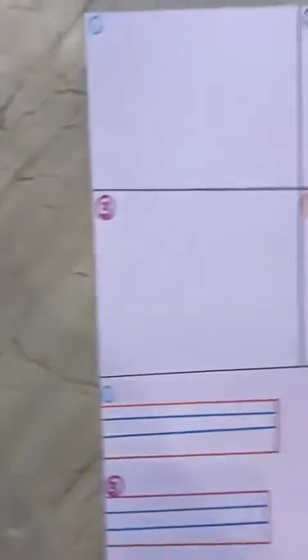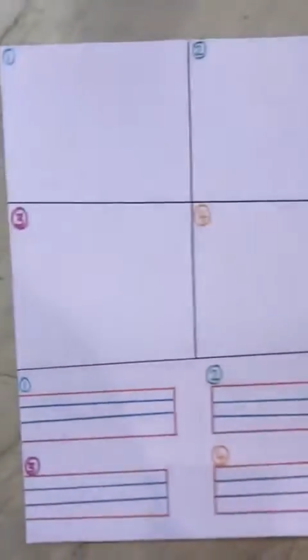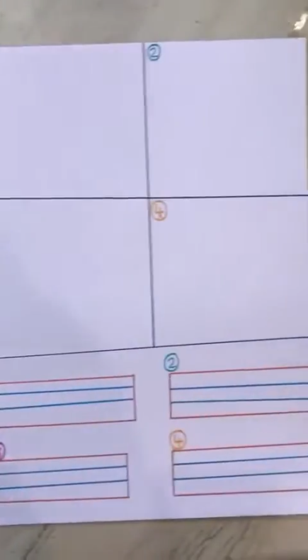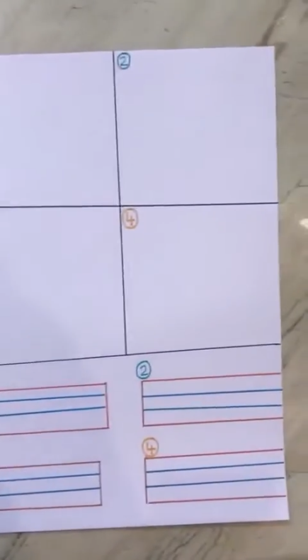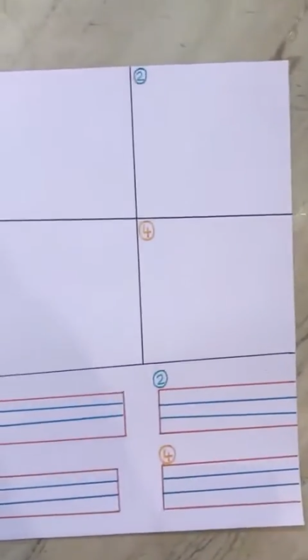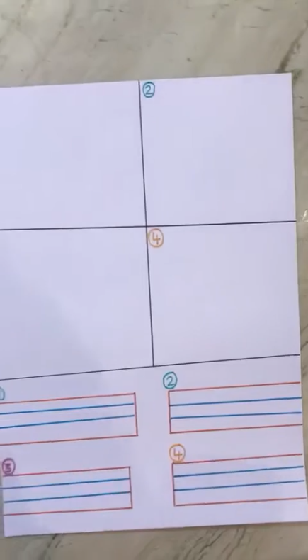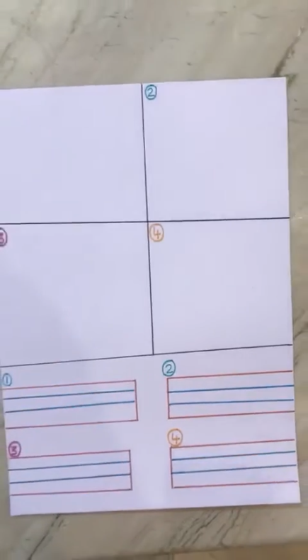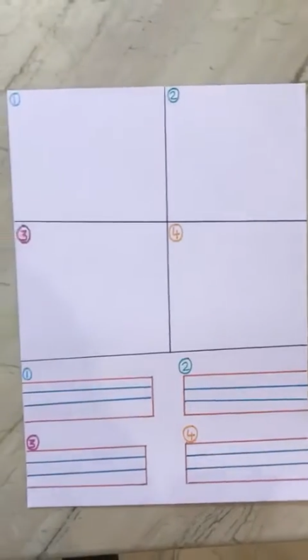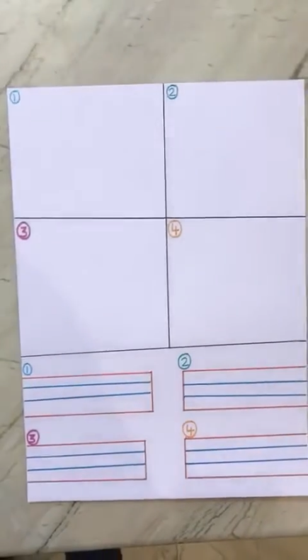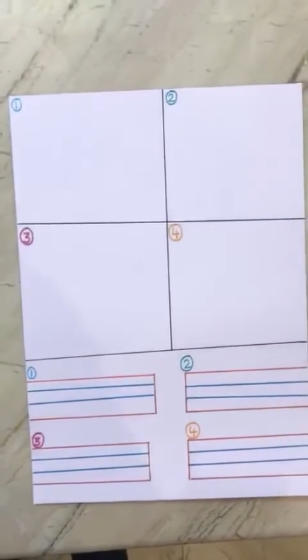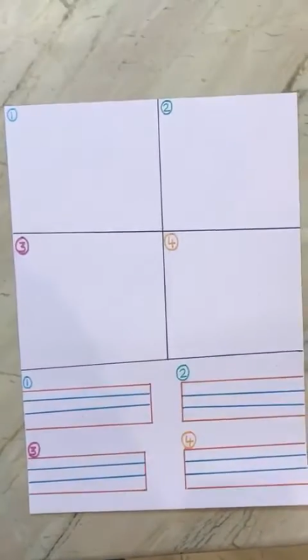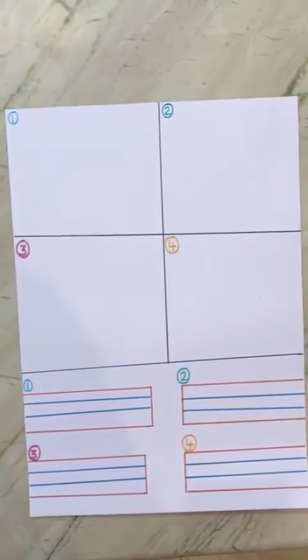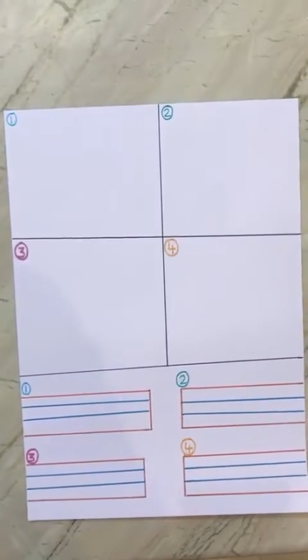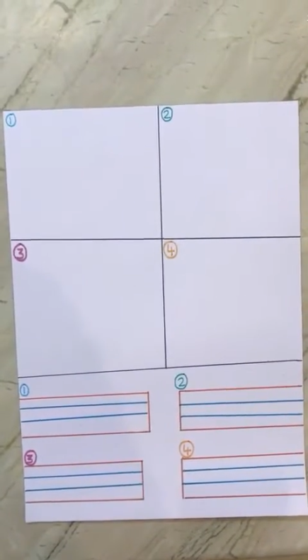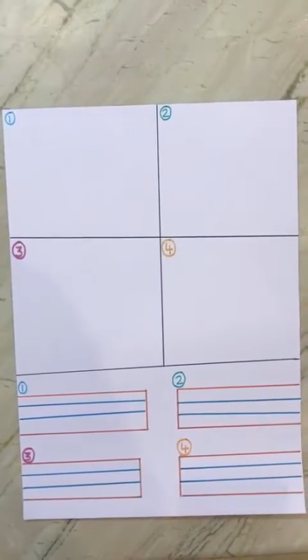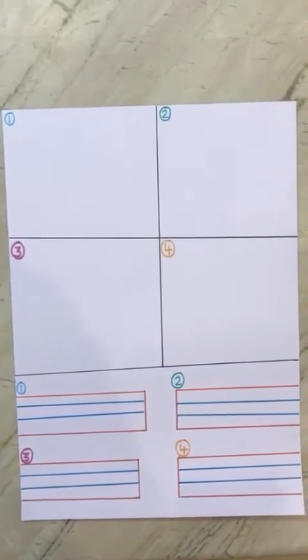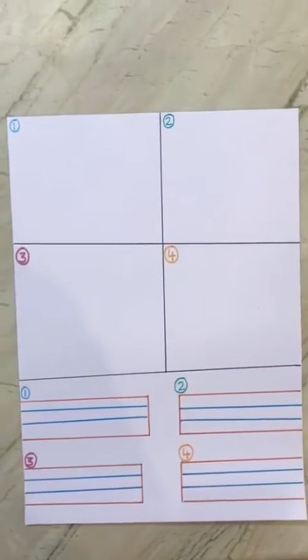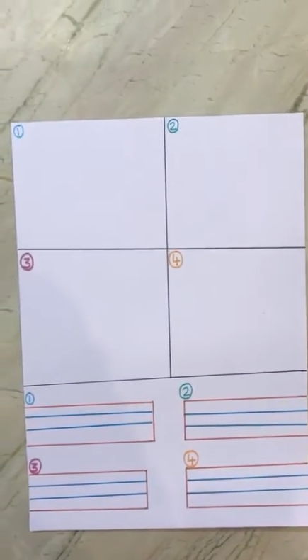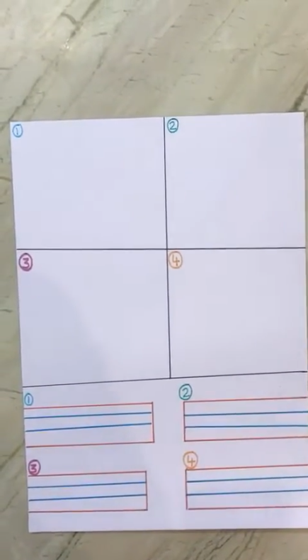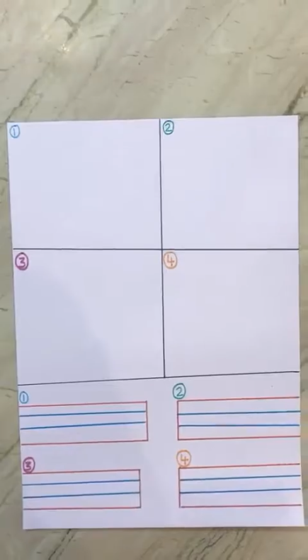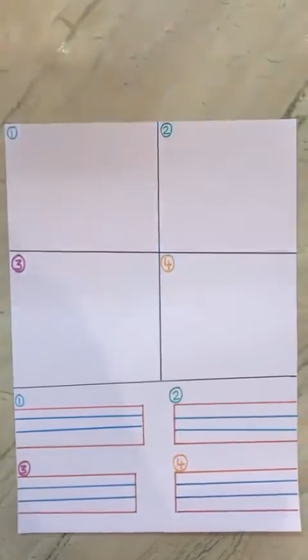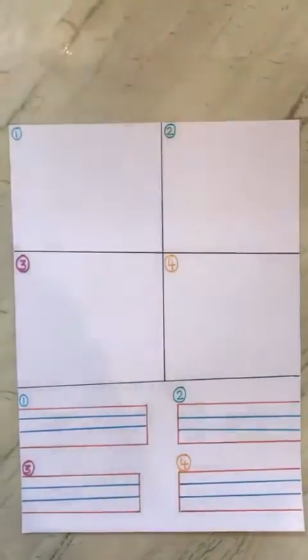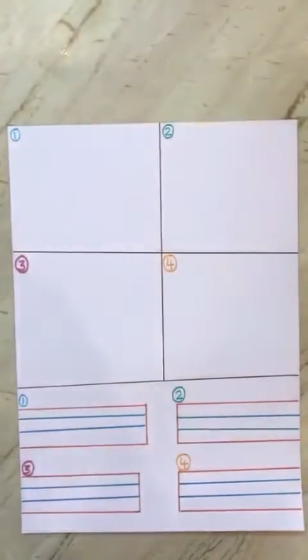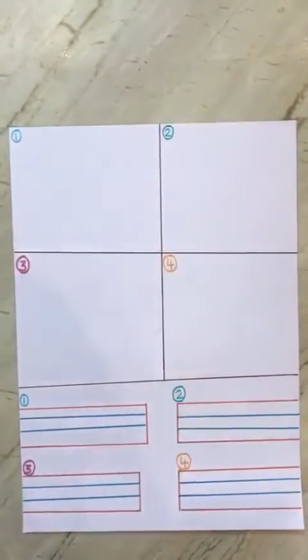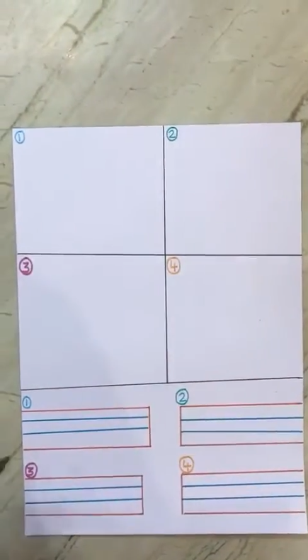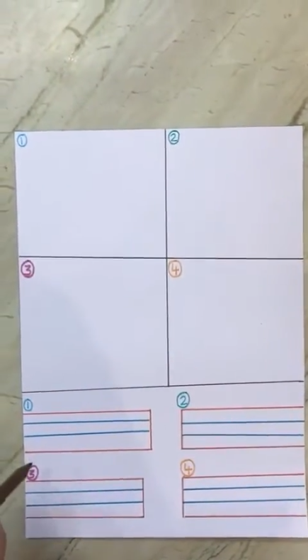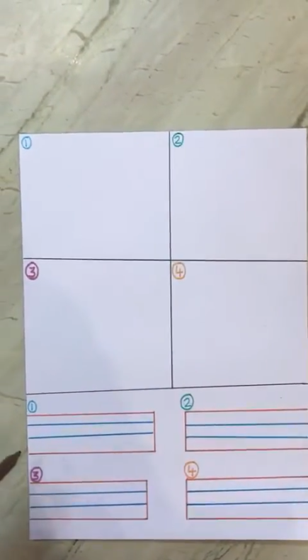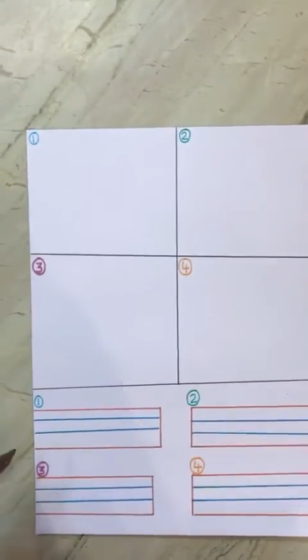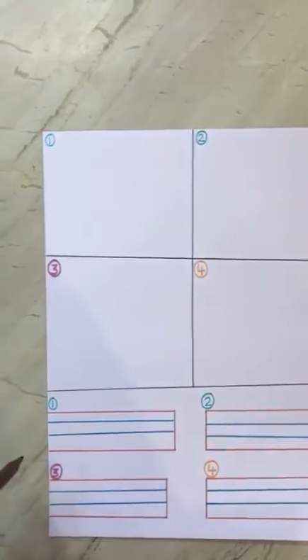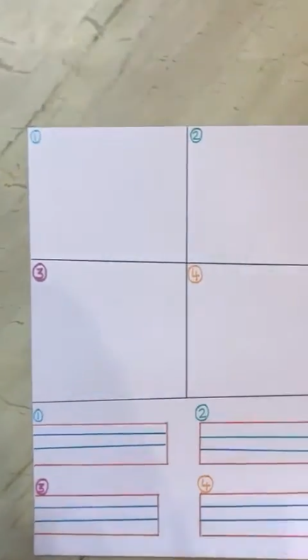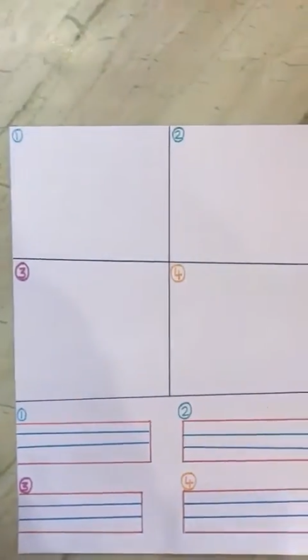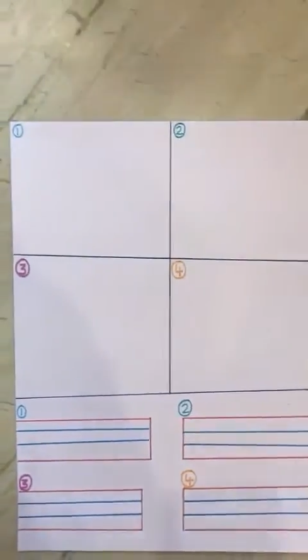Now, you have to draw four things you would like to give to a dog. And you even have to write their names here. So, are you ready? Good.